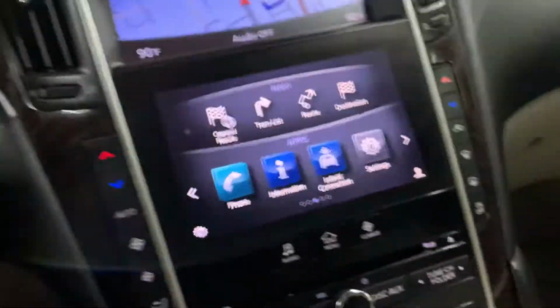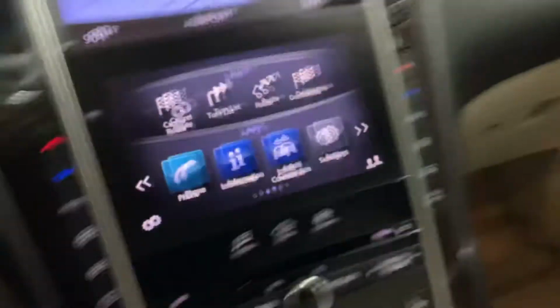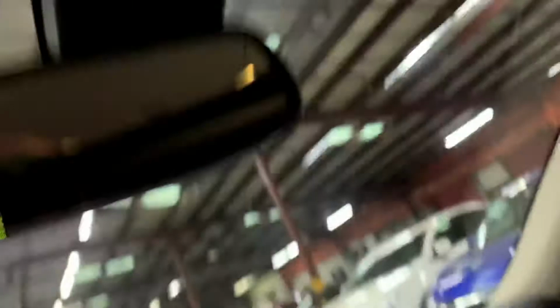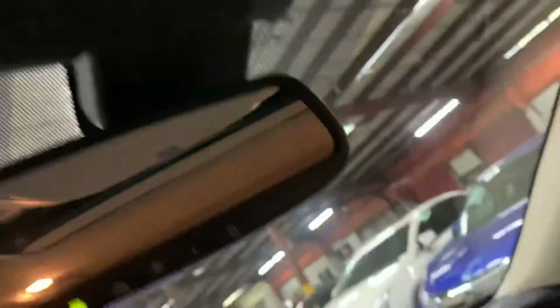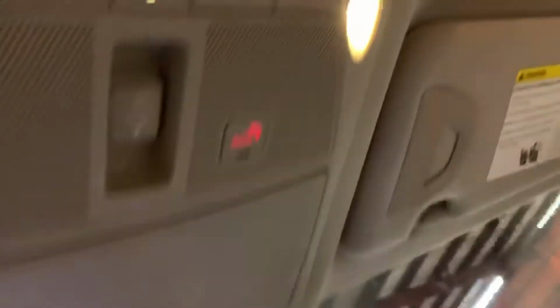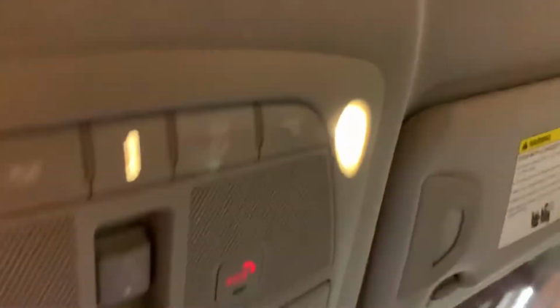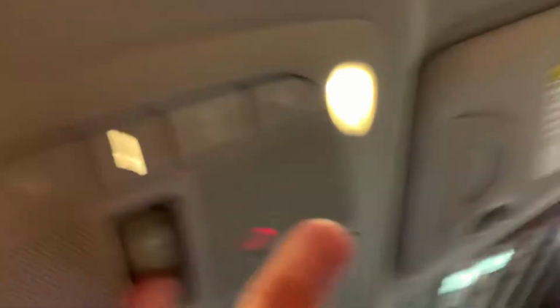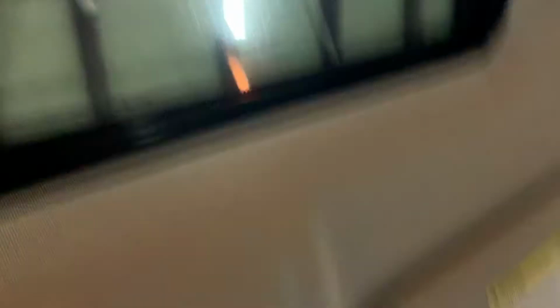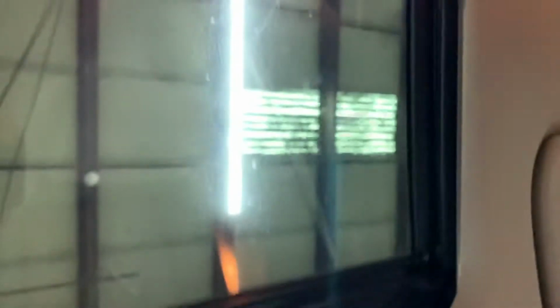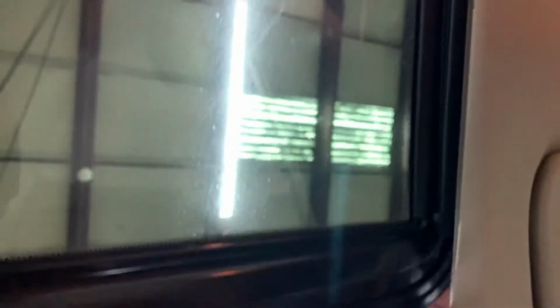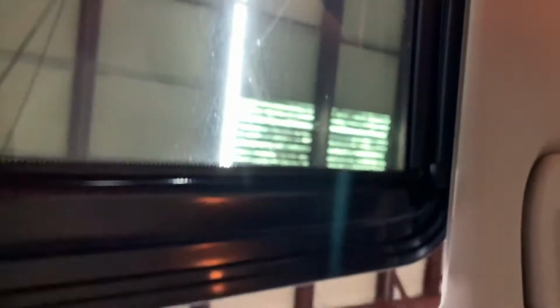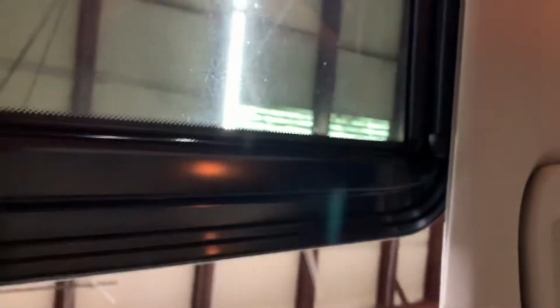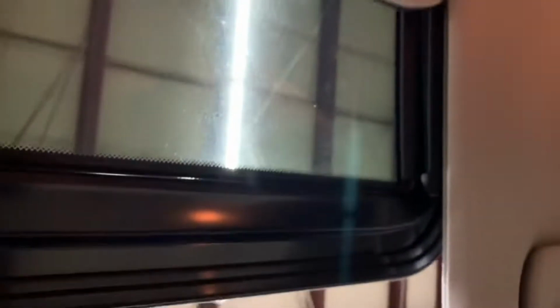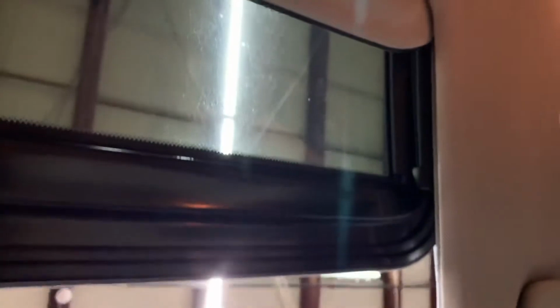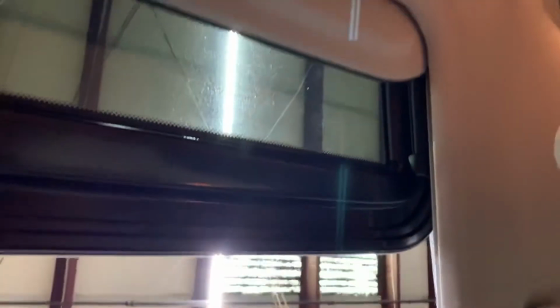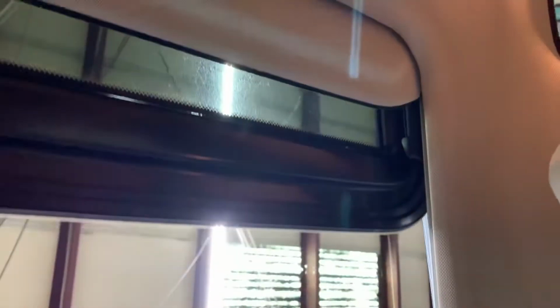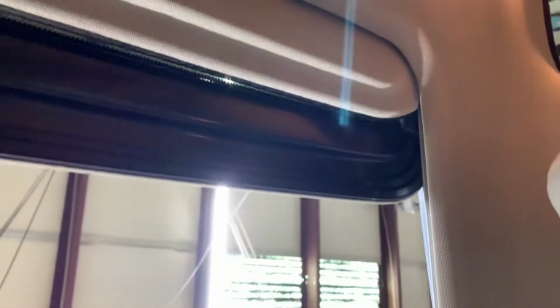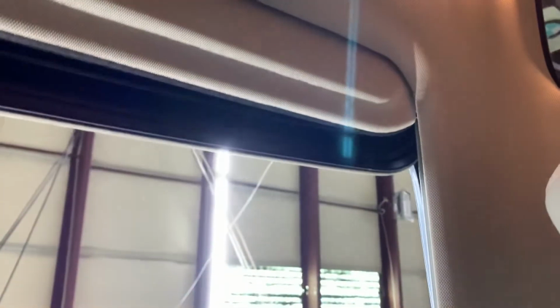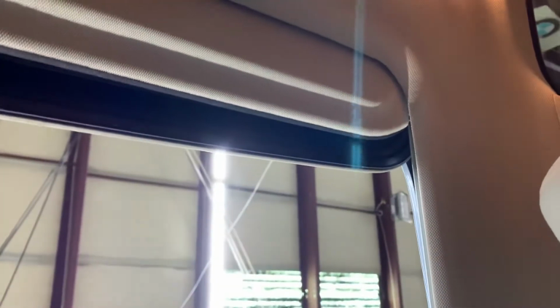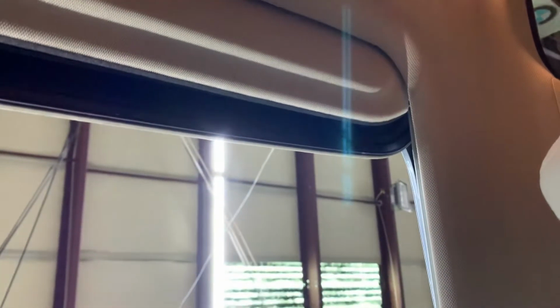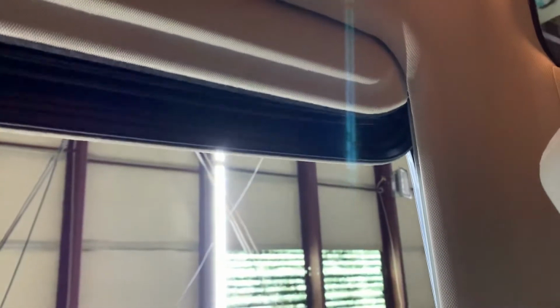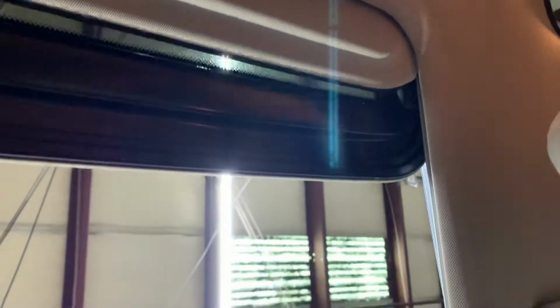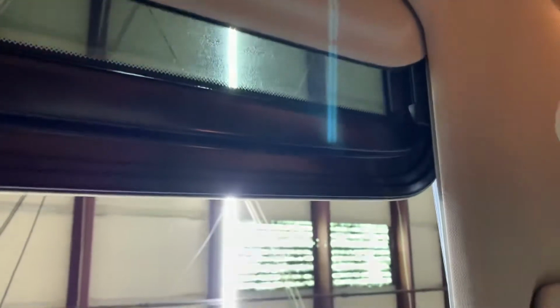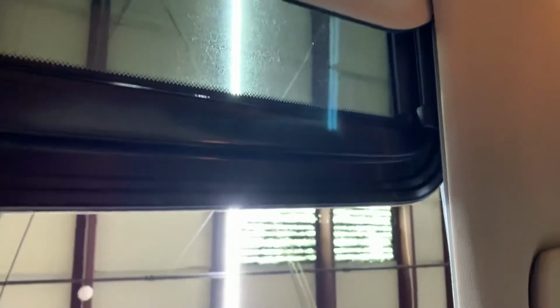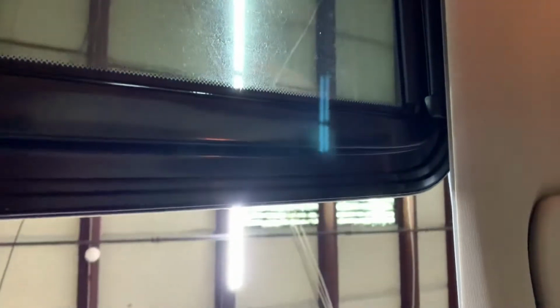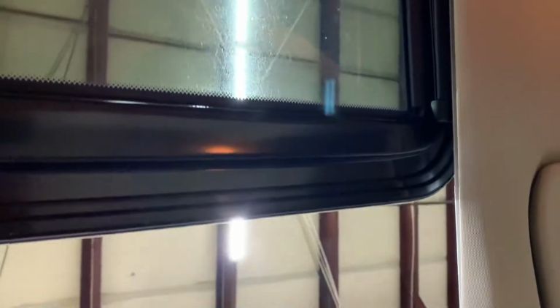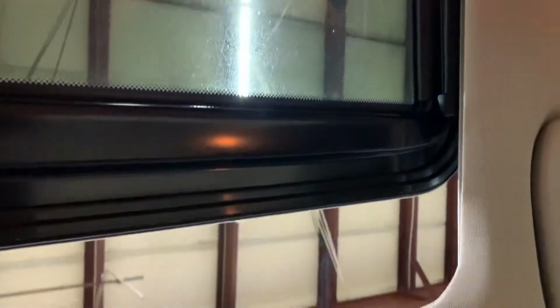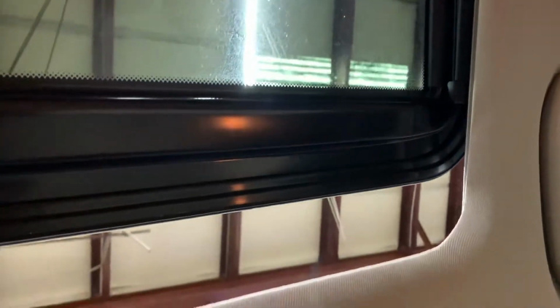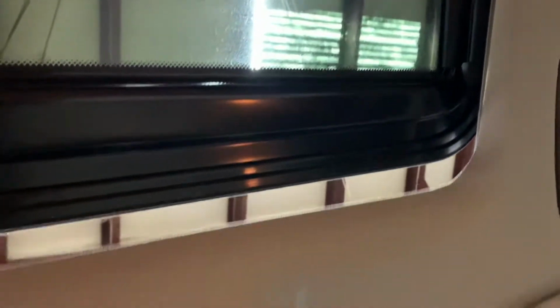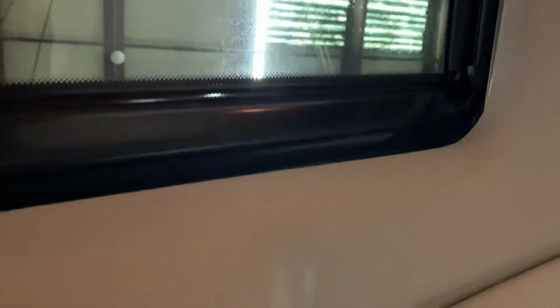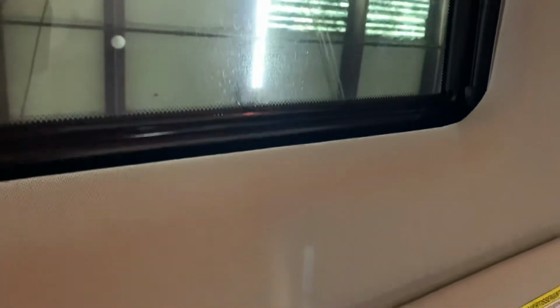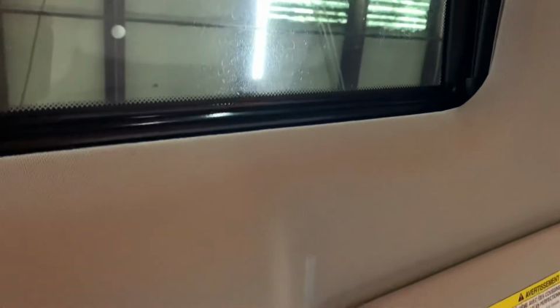Let's go ahead and retract the sunroof now to make sure that it is working fine. It opens up fine. Let's go ahead and close it — it closes without issues as well. So no issues there with the sunroof.